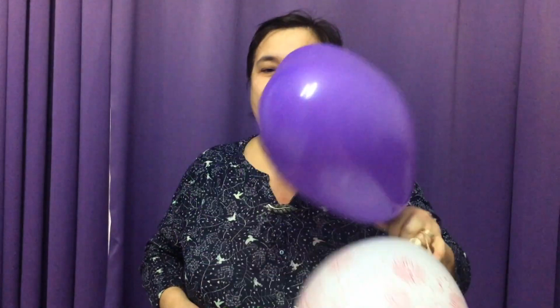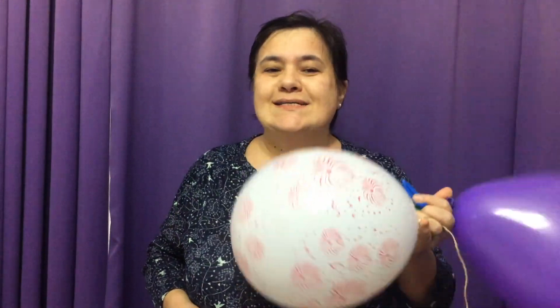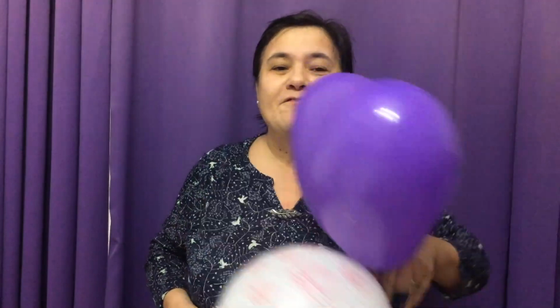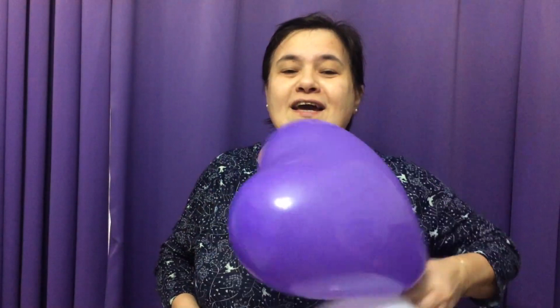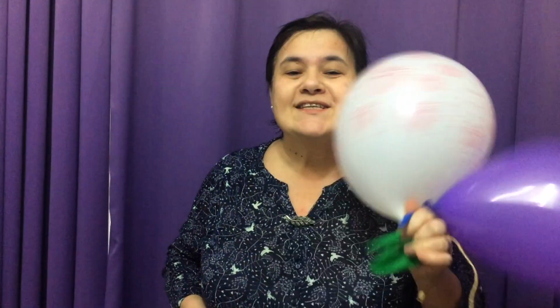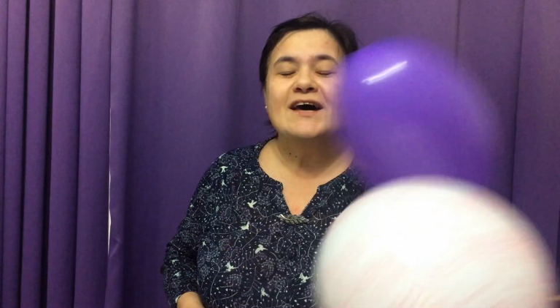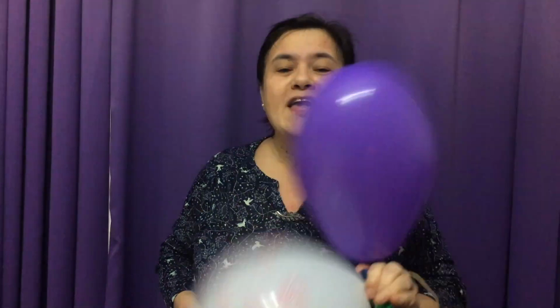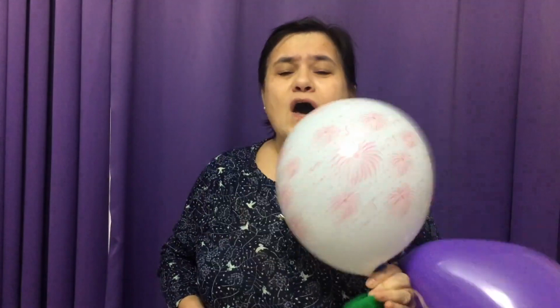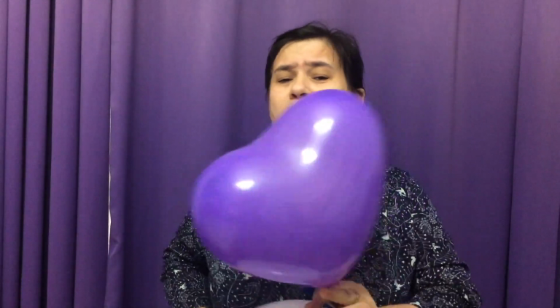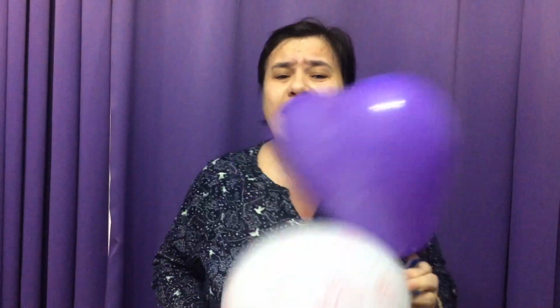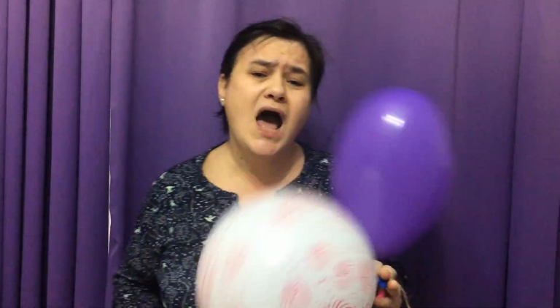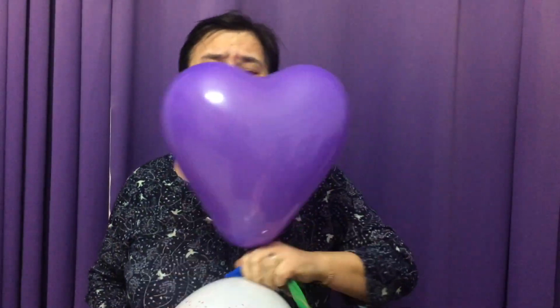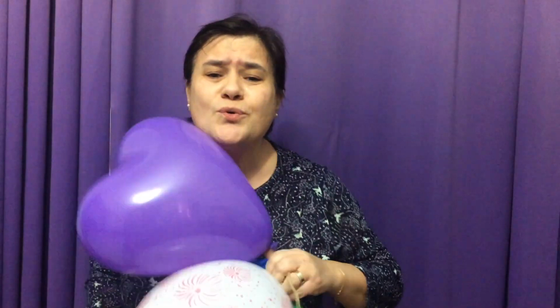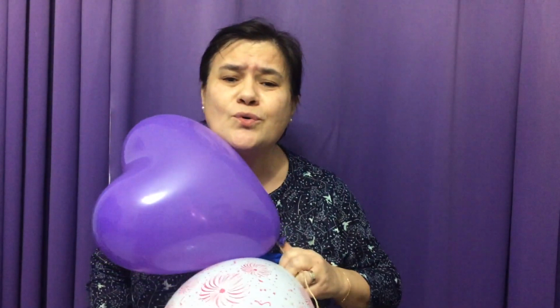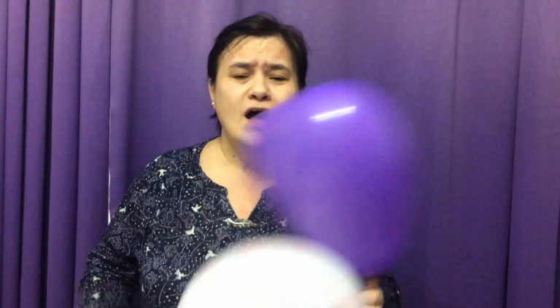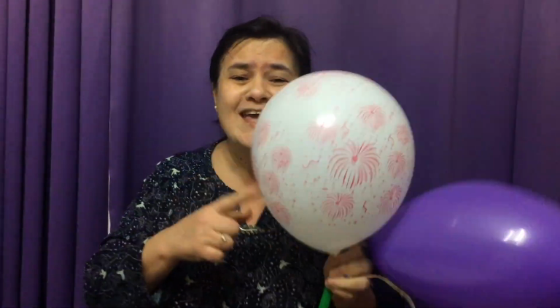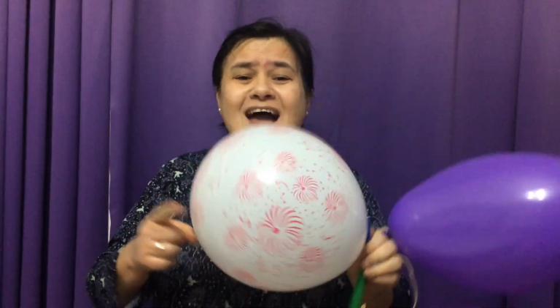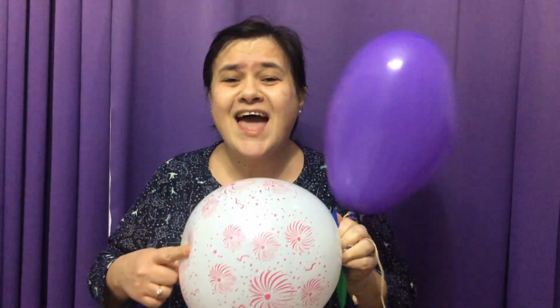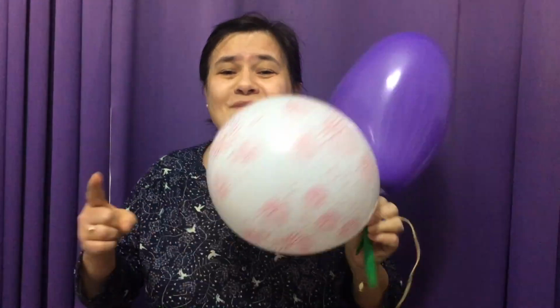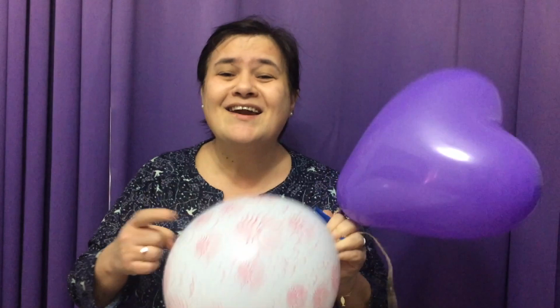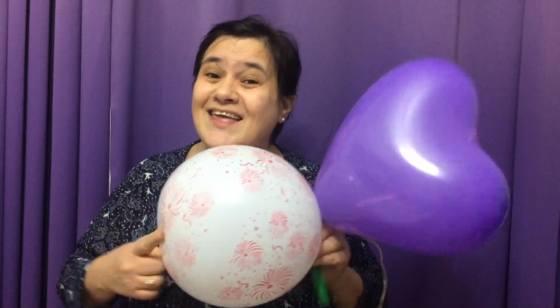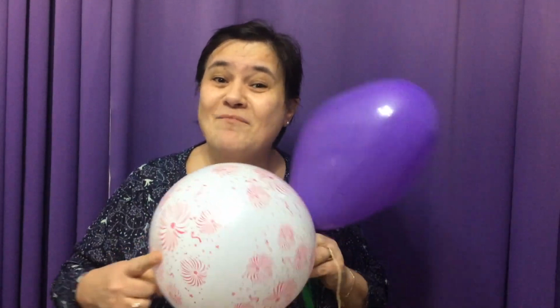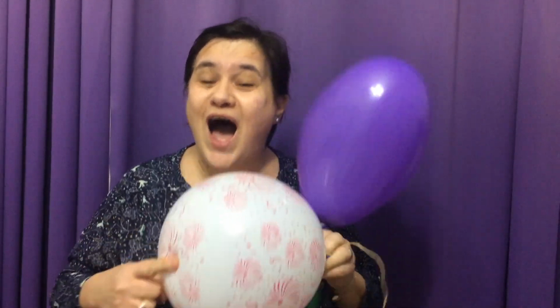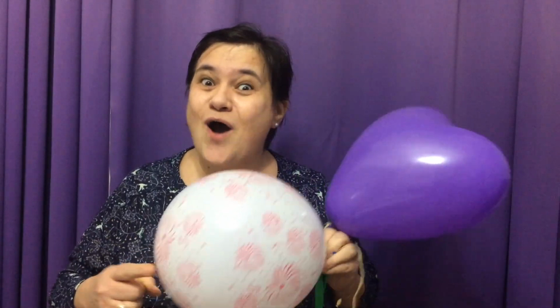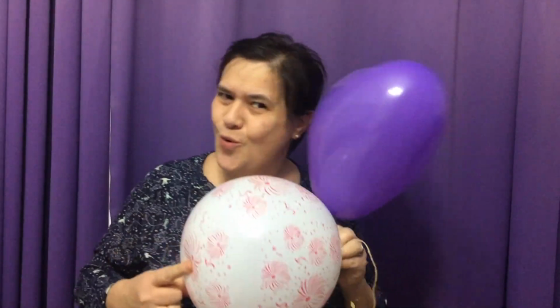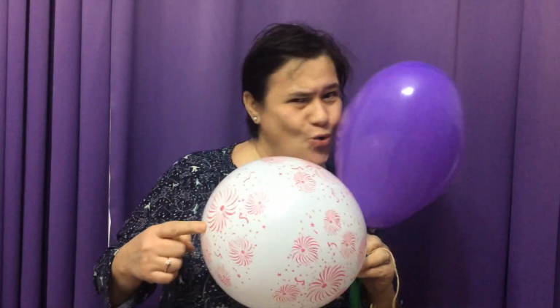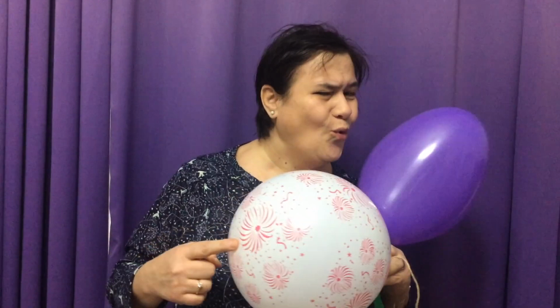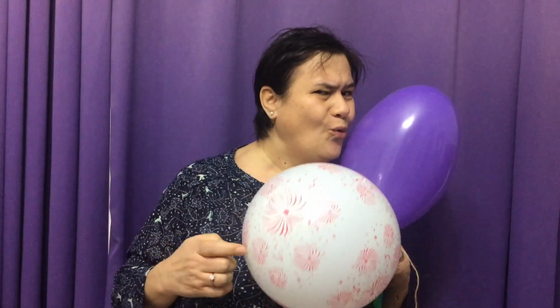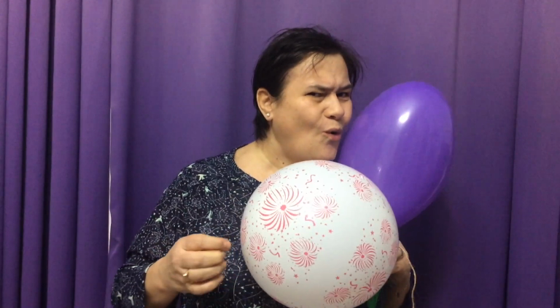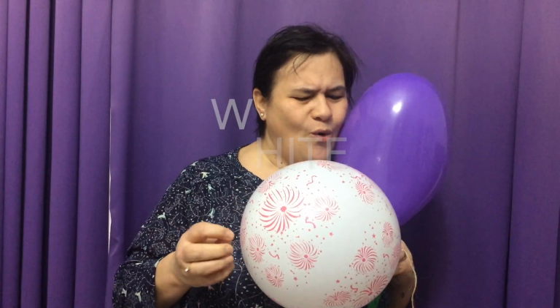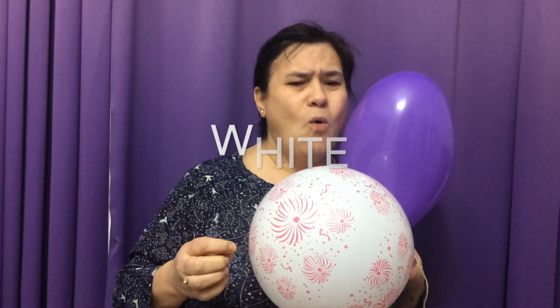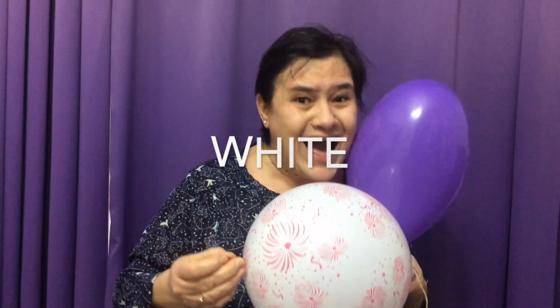Sister finger, sister finger, where are you? Here I am, here I am, how do you do? White!